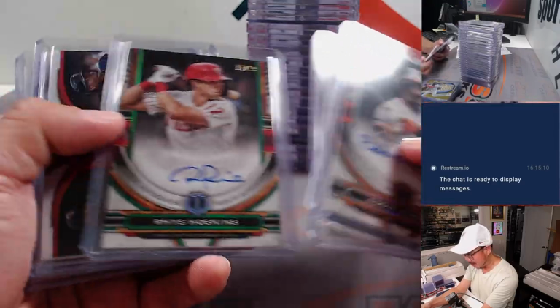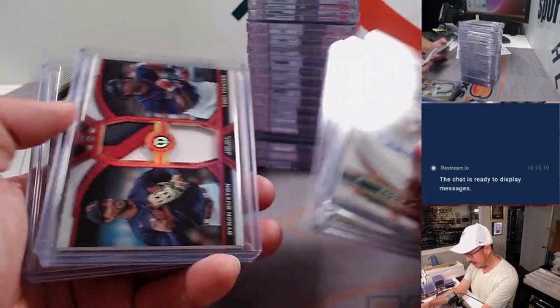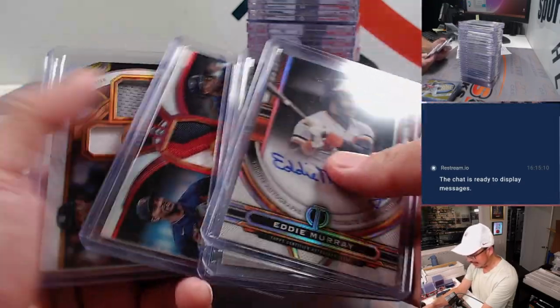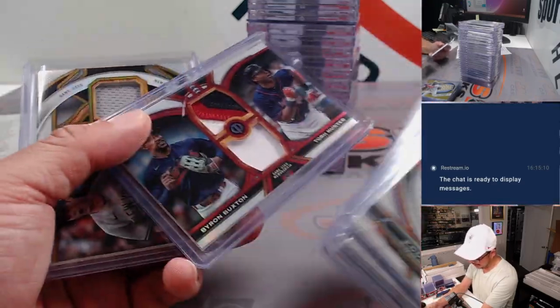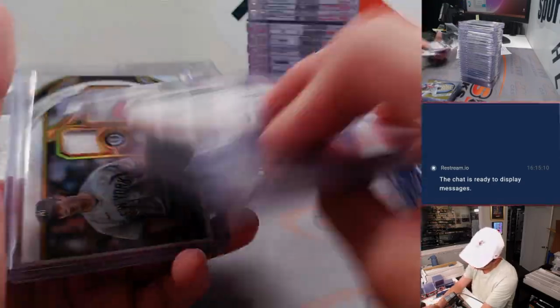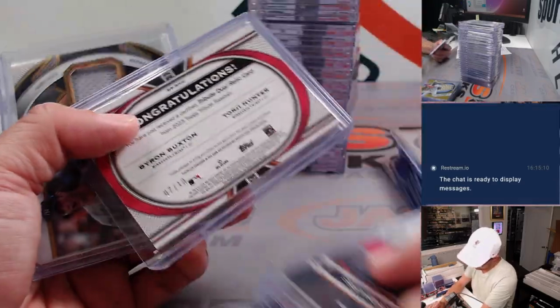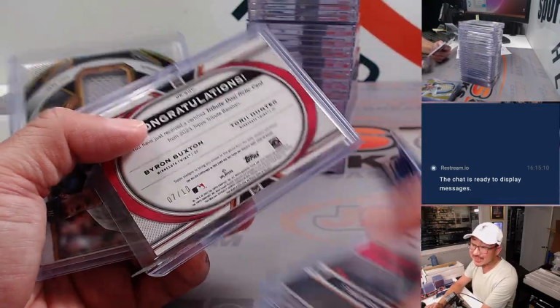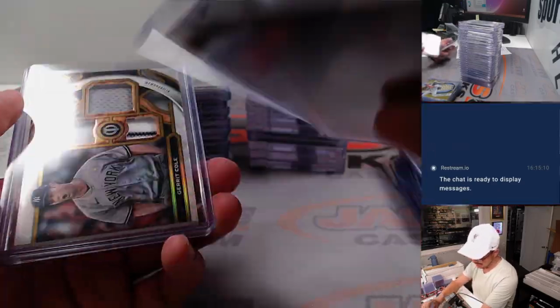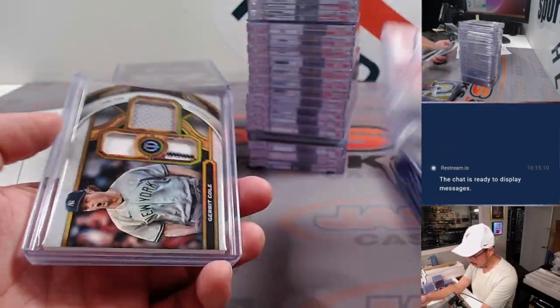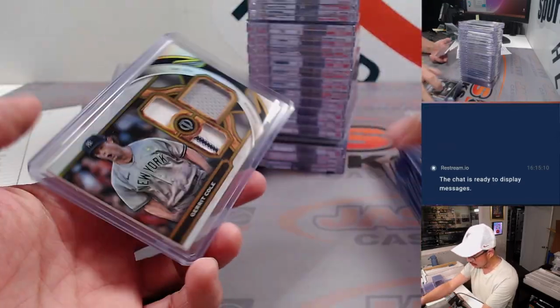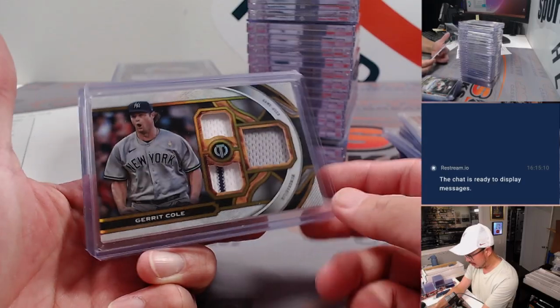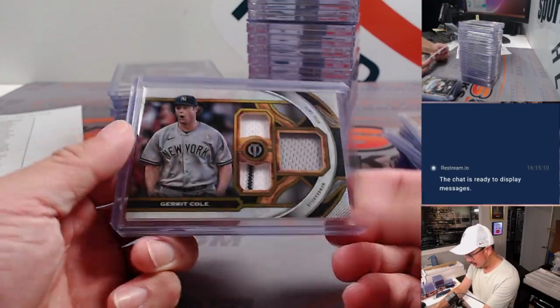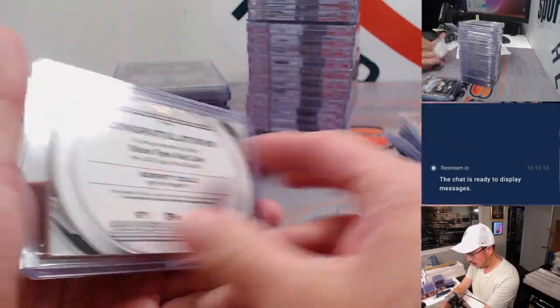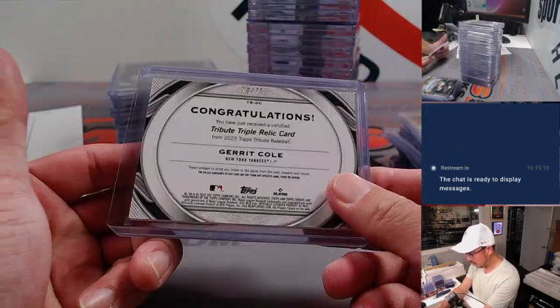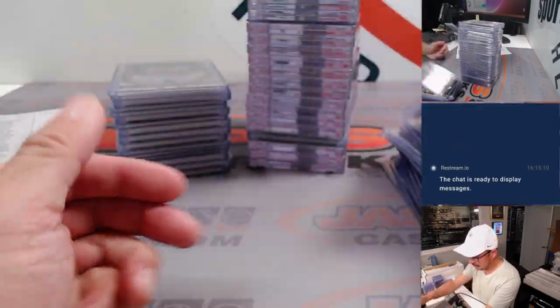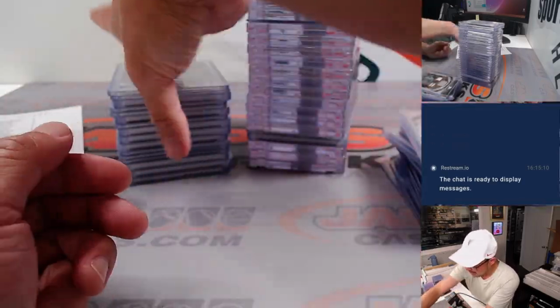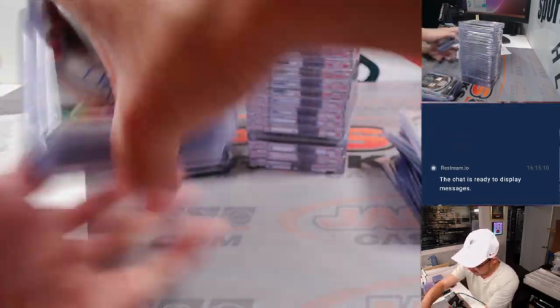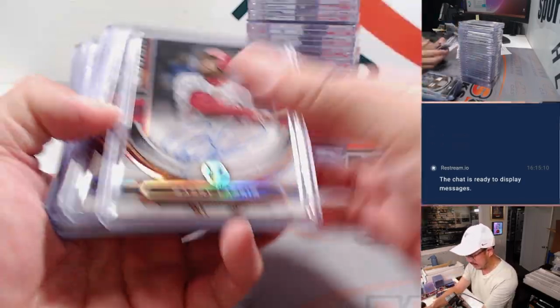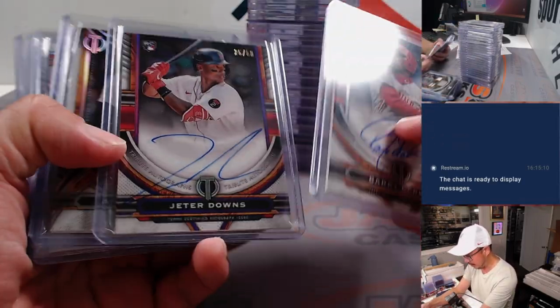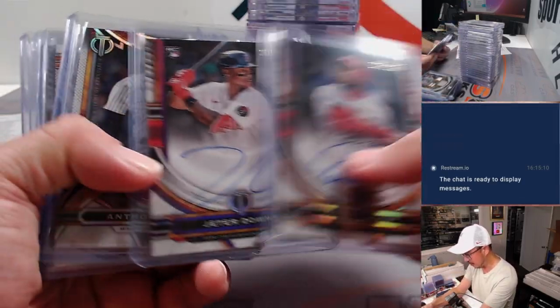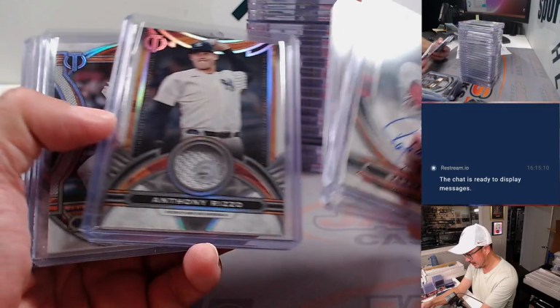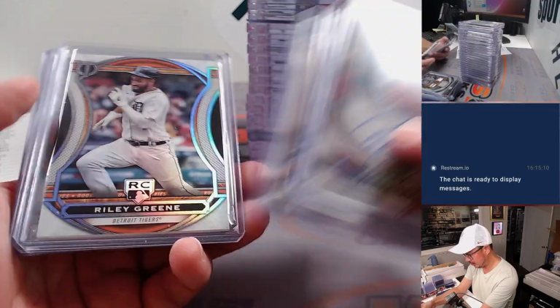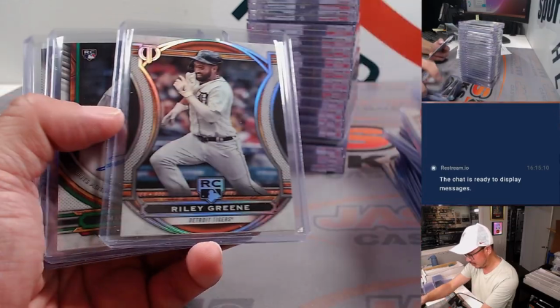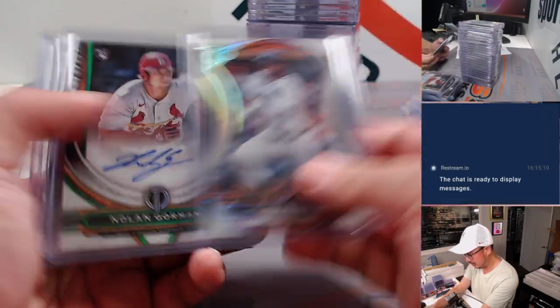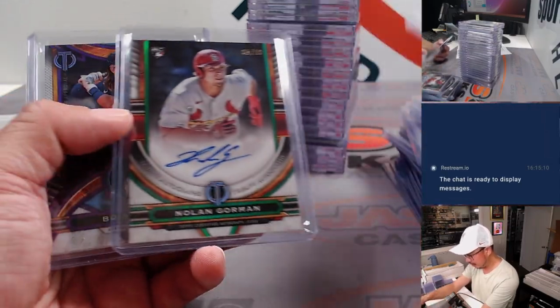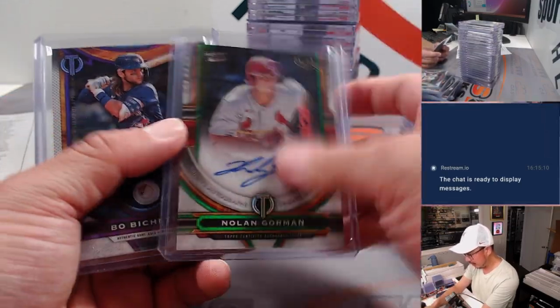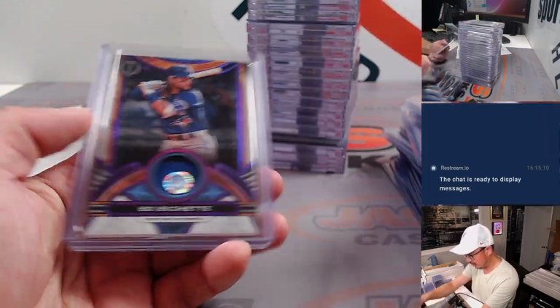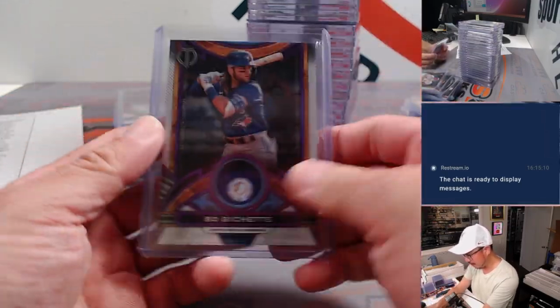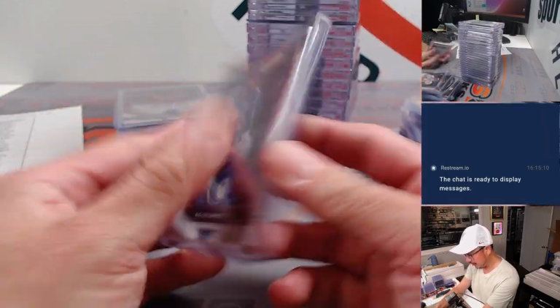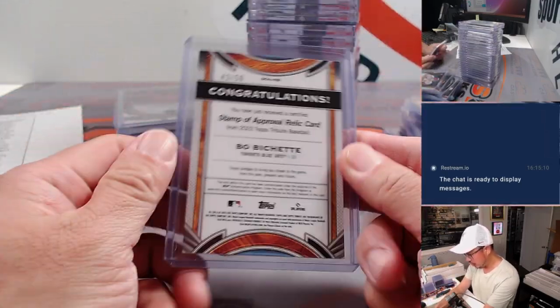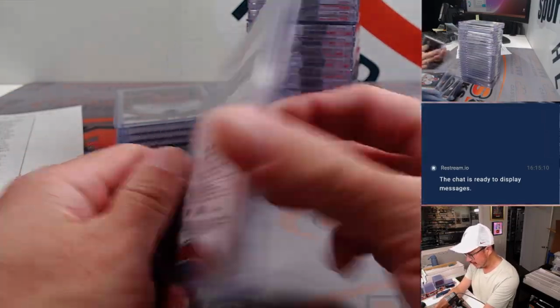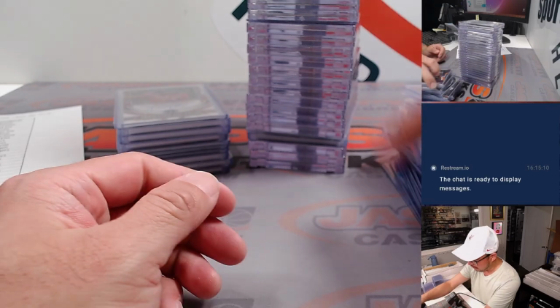Eddie Murray, Hoskins dual to 10, which was cool. Garrett Cole to 75. Nice hits here — Barry Larkin, Downs, Rizzo, Riley Green rookie card, Gorman.